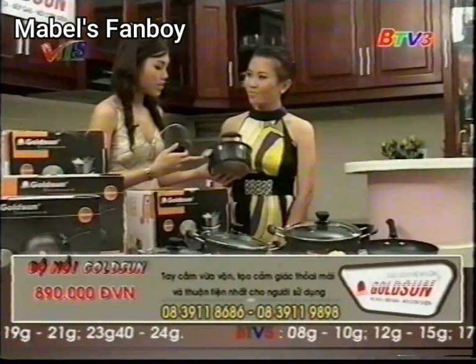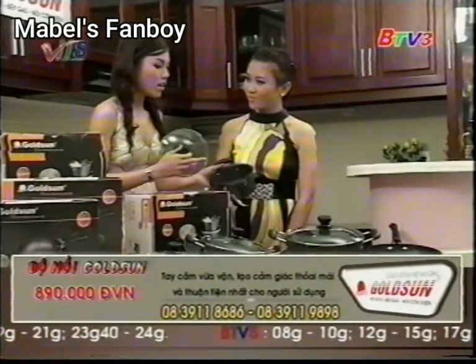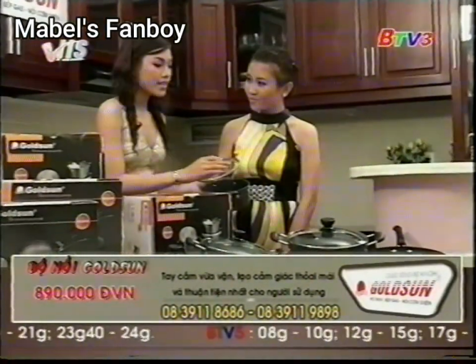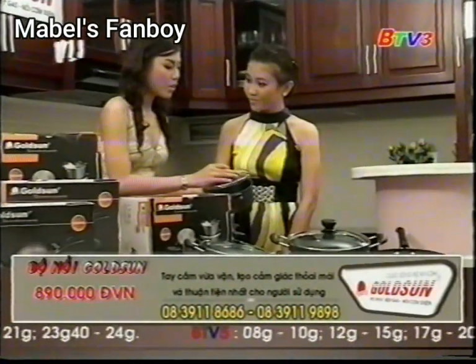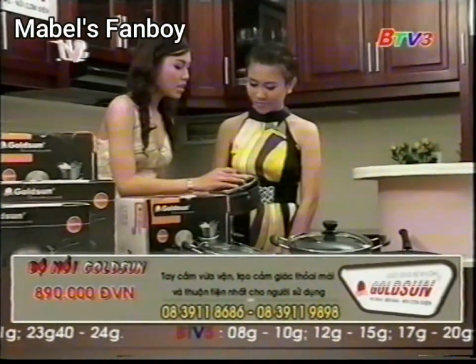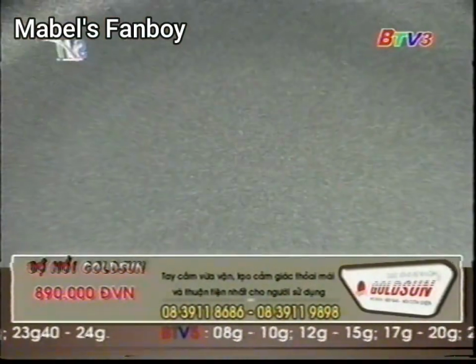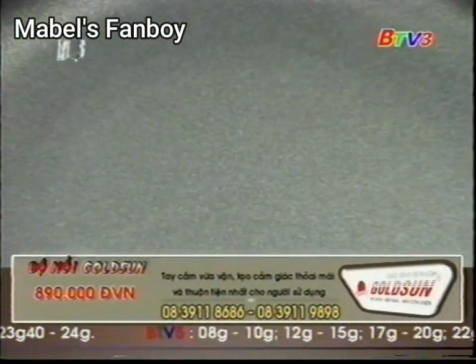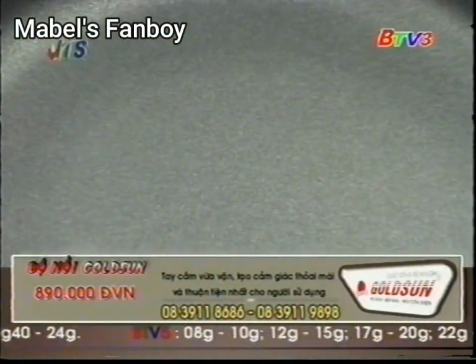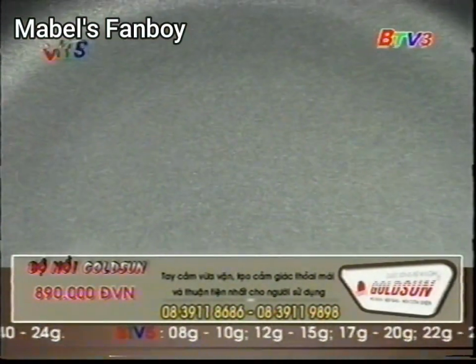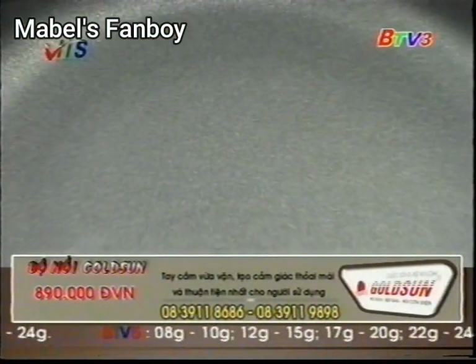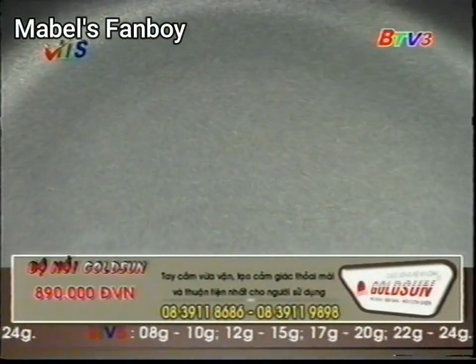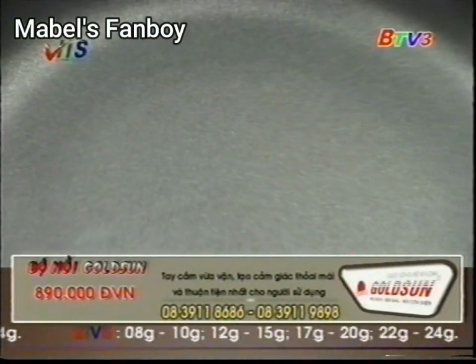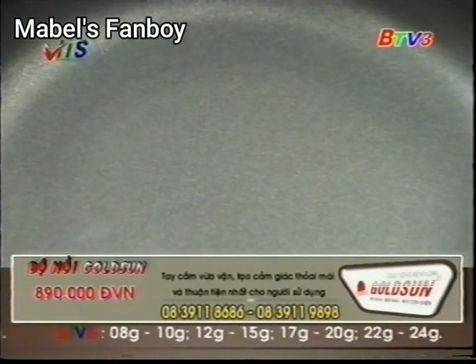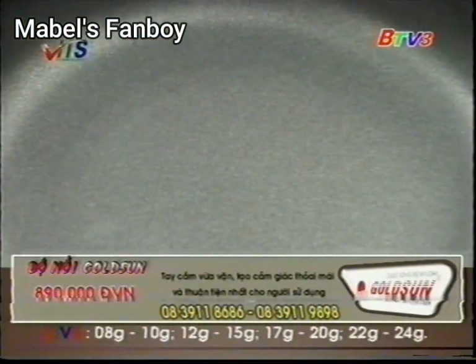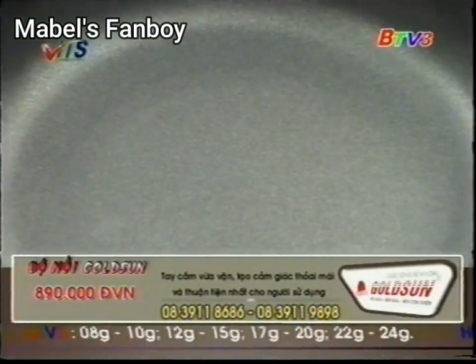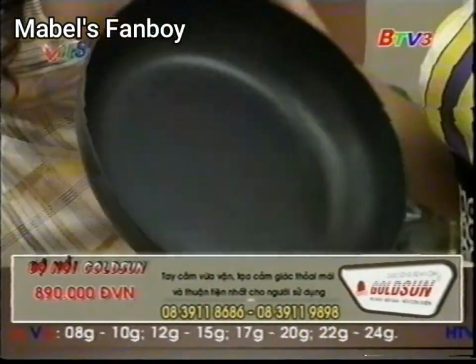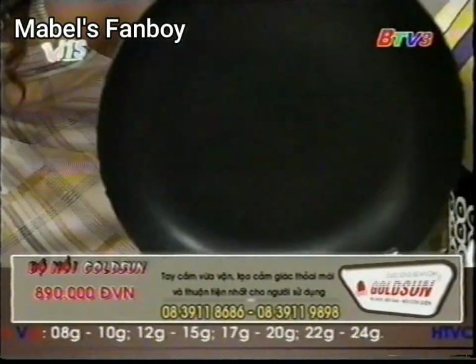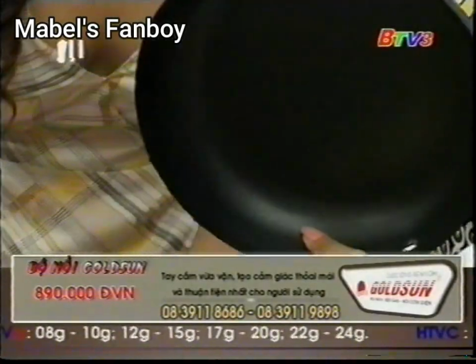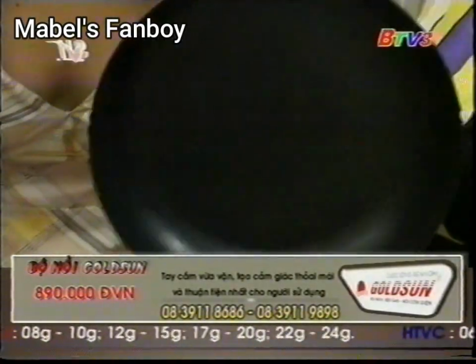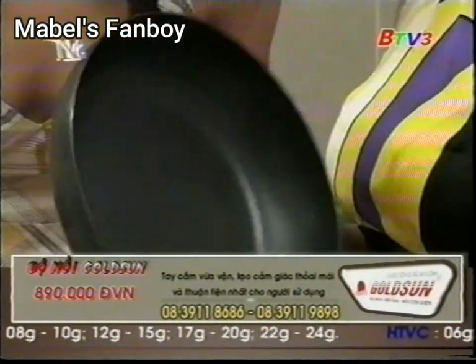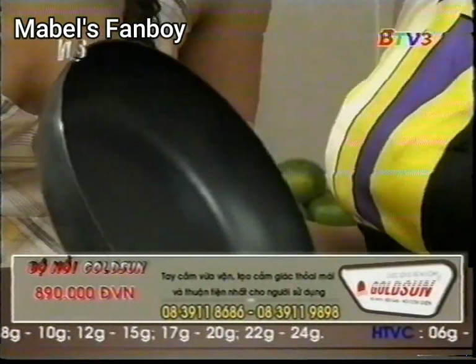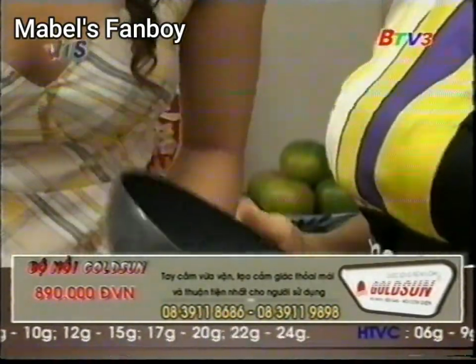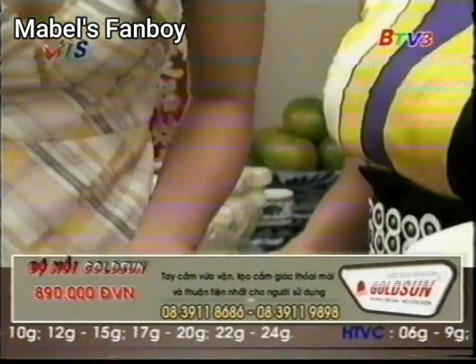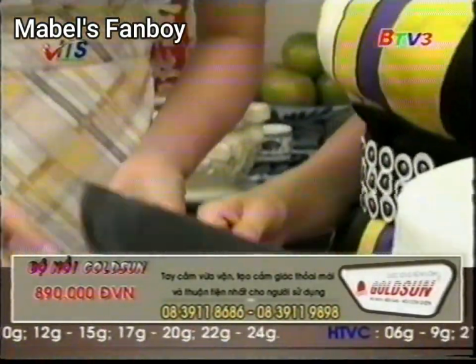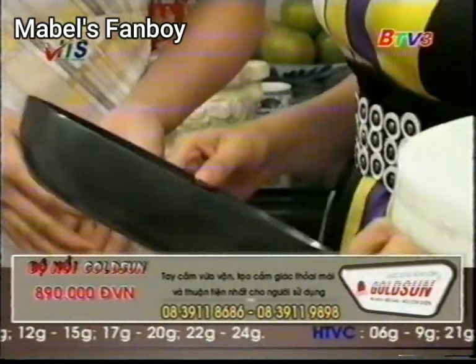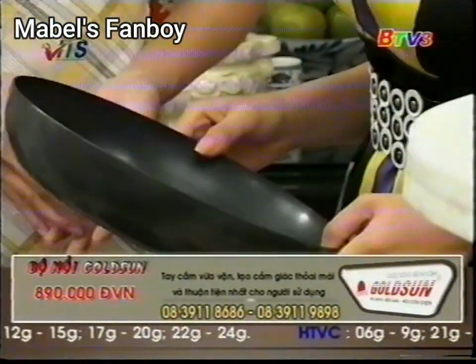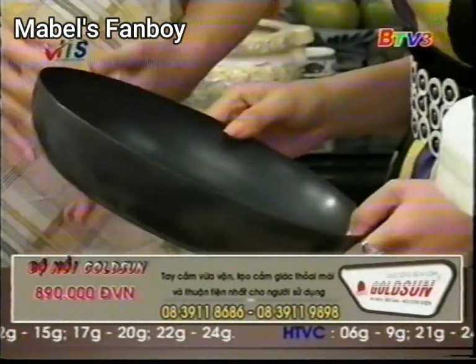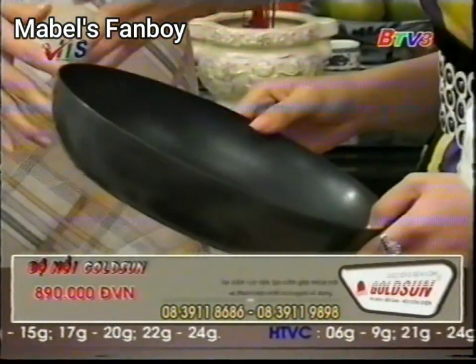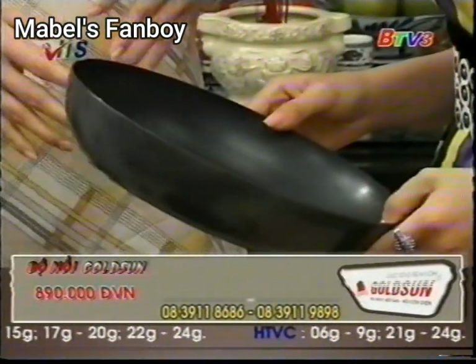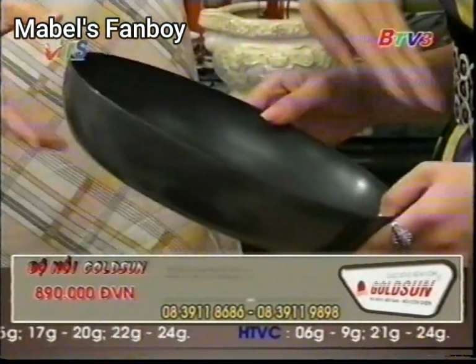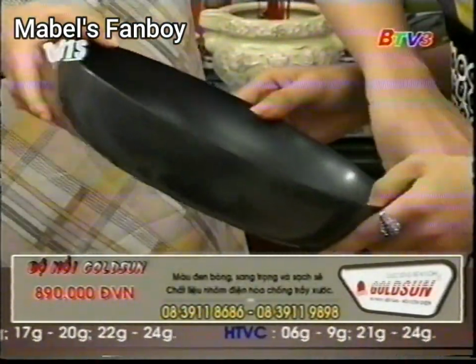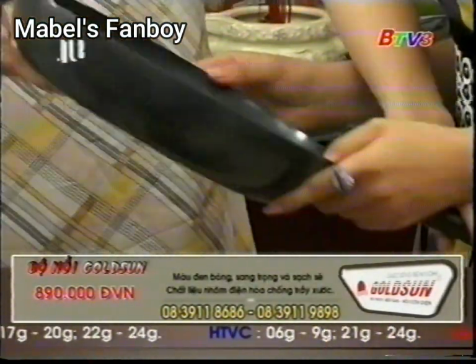Còn chị có cái chảo chống dính á, nó có phủ 1 lớp chống dính mỏng thôi chị. Hơn nữa cái bộ nồi này rất là đa năng, chị có thể sử dụng được trên nhiều loại bếp khác nhau, ngay cả bếp điện từ.